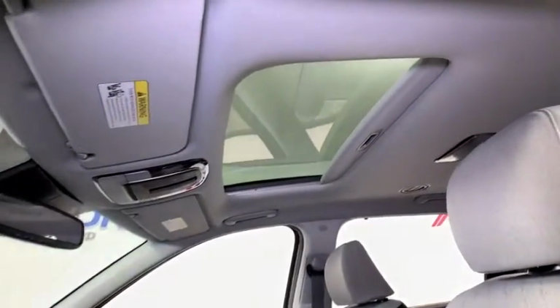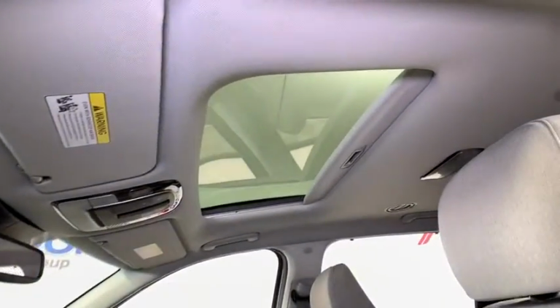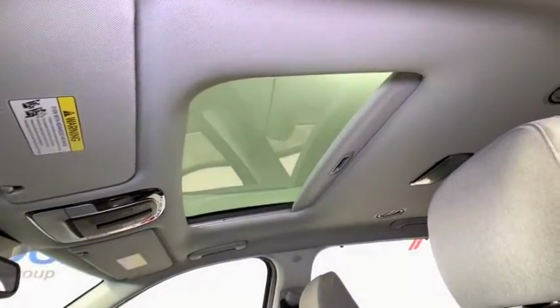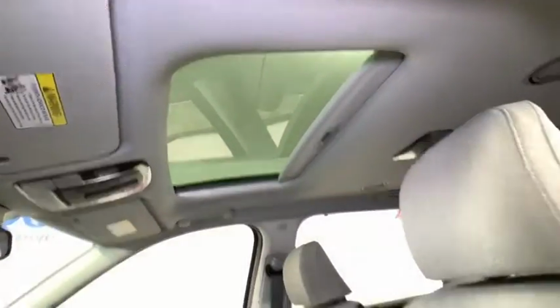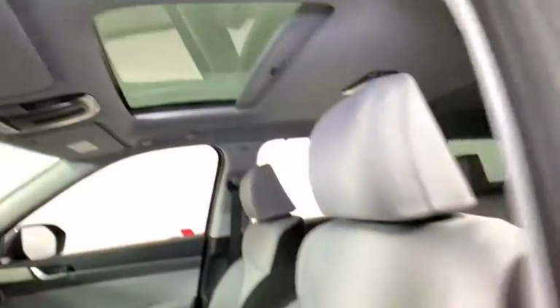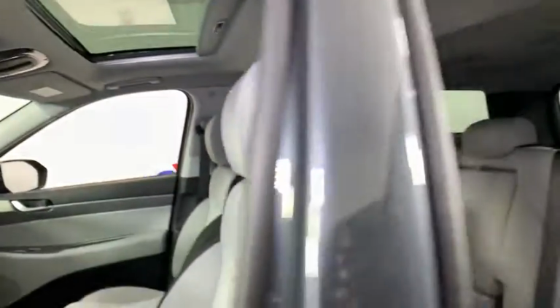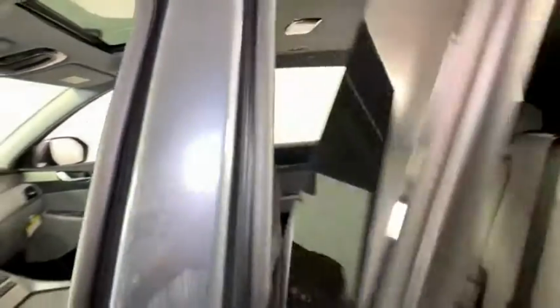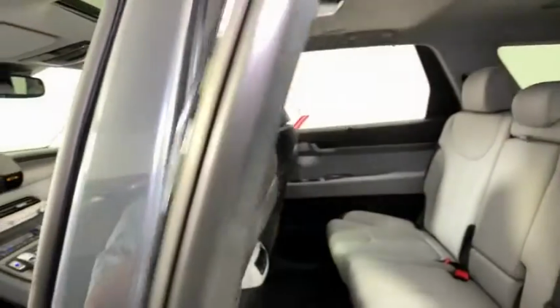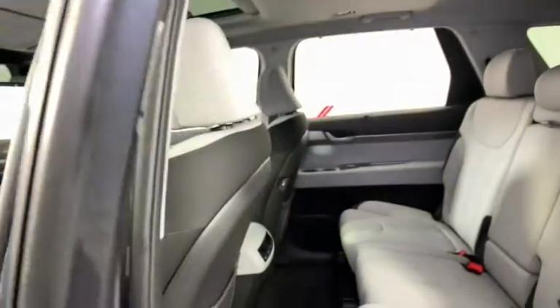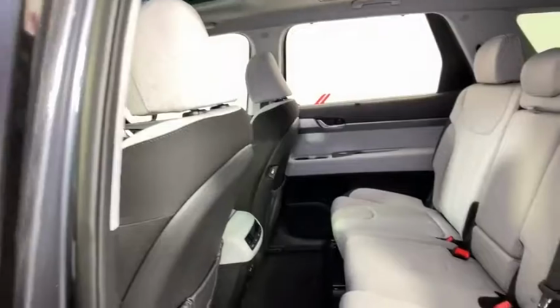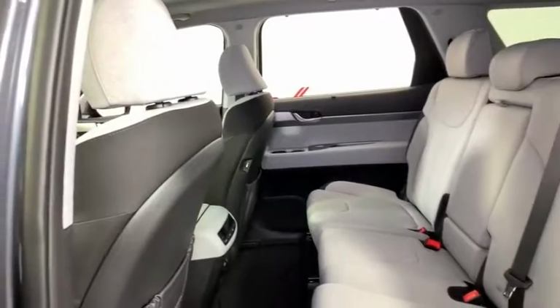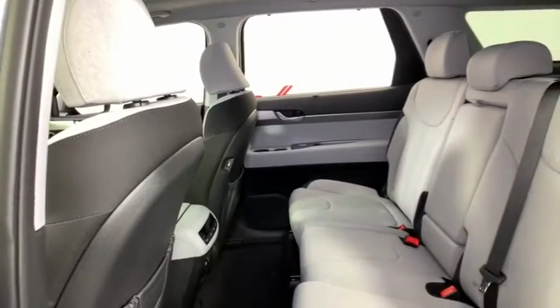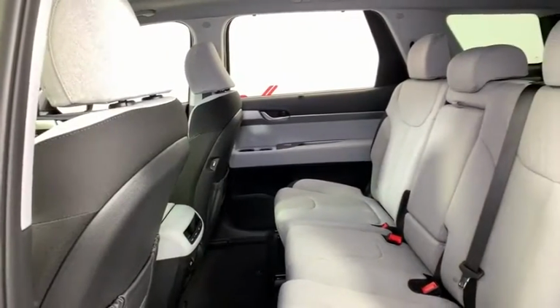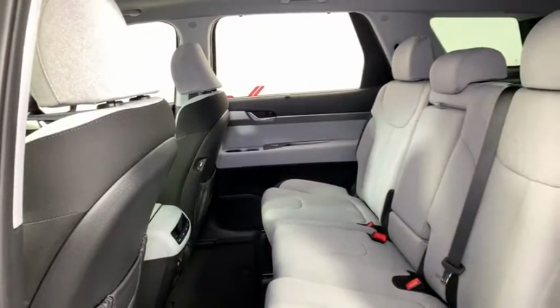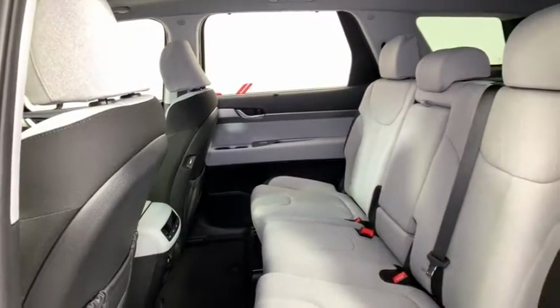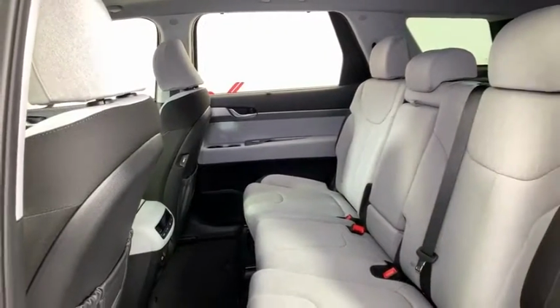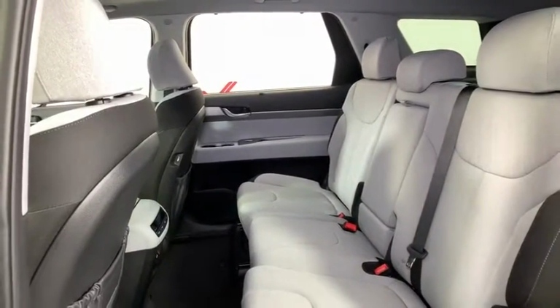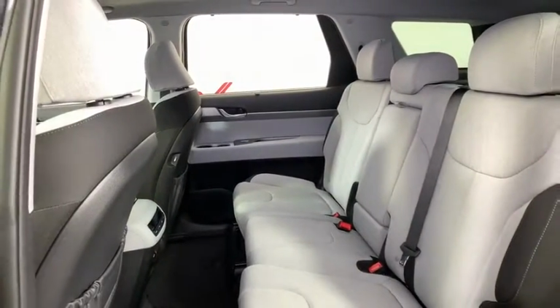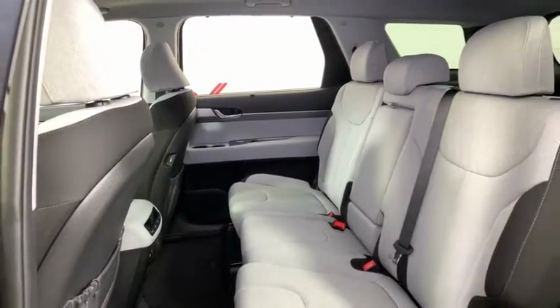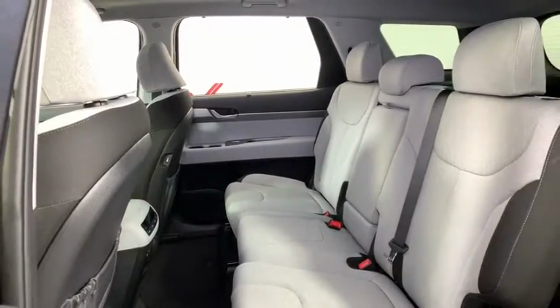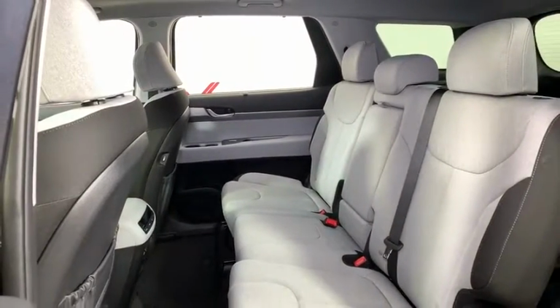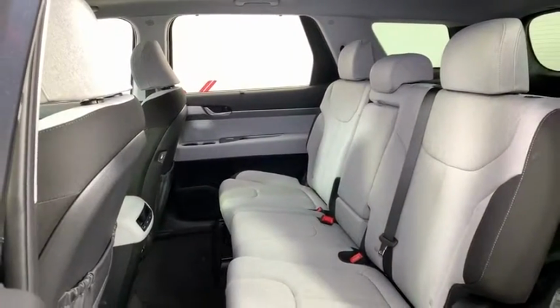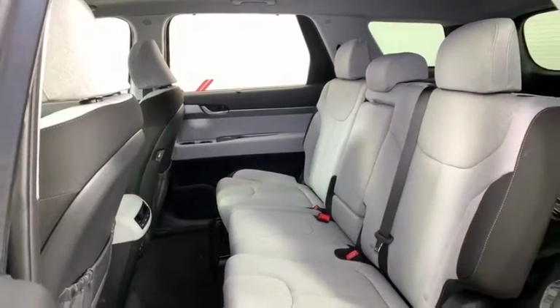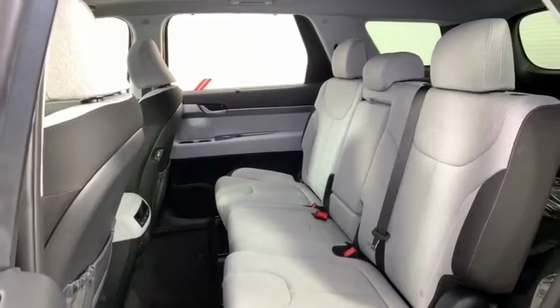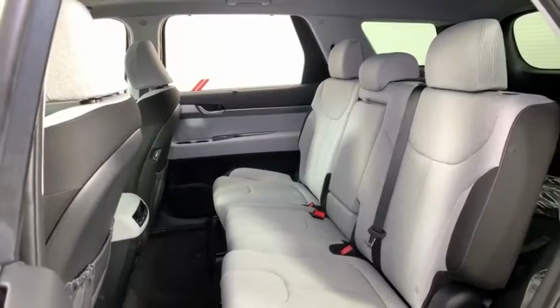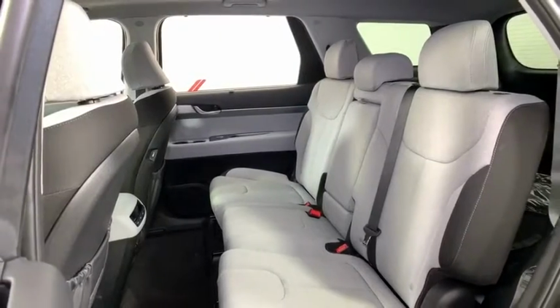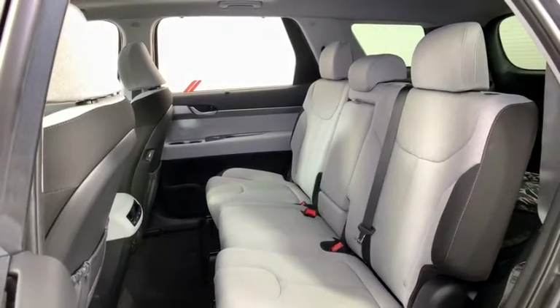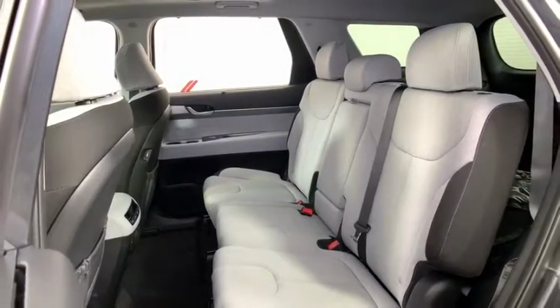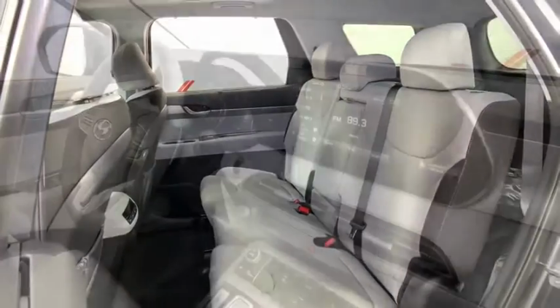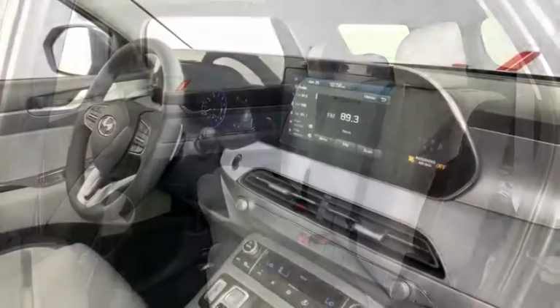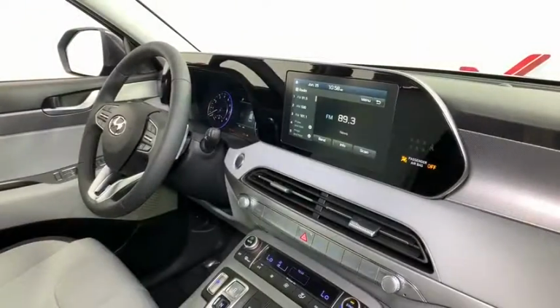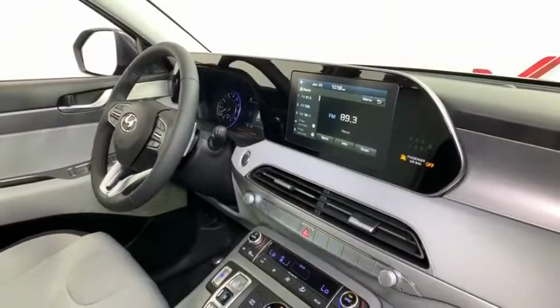Rear window defroster, power windows, heated front seats, tachometer, brake assist, cargo net, carpeted floor mats, overhead console, panic alarm, remote keyless entry, power driver's seat.